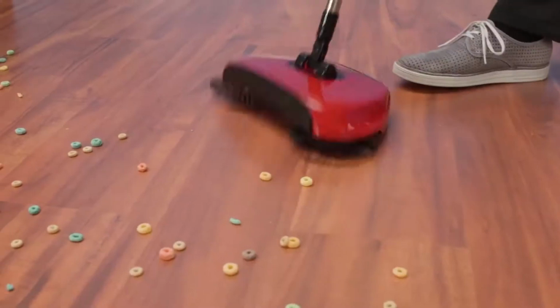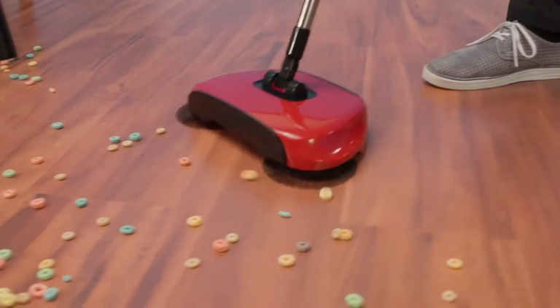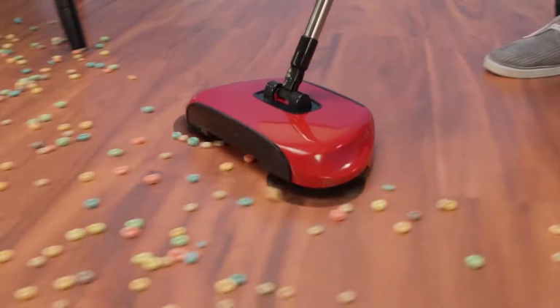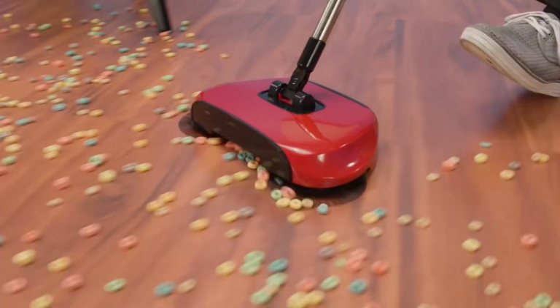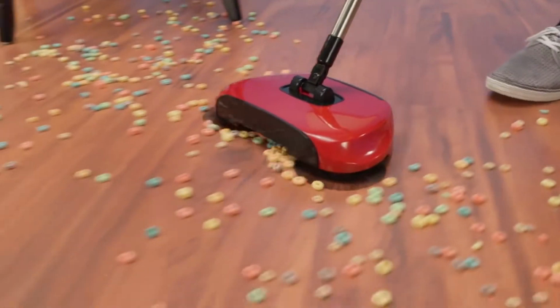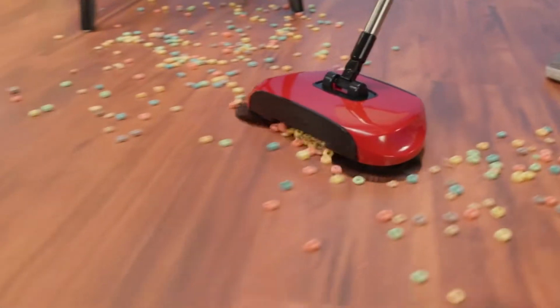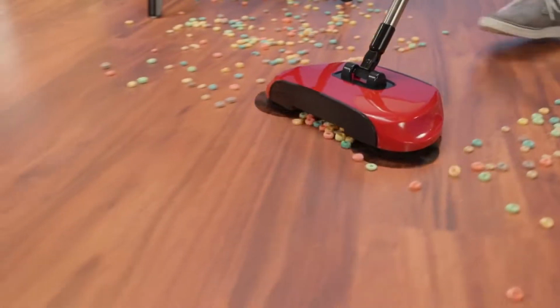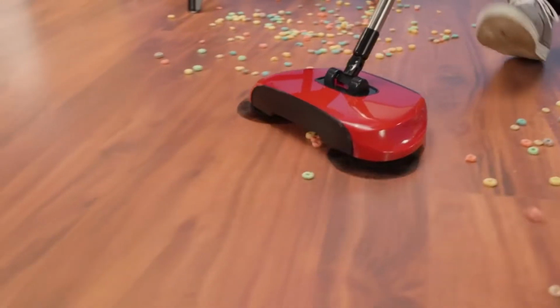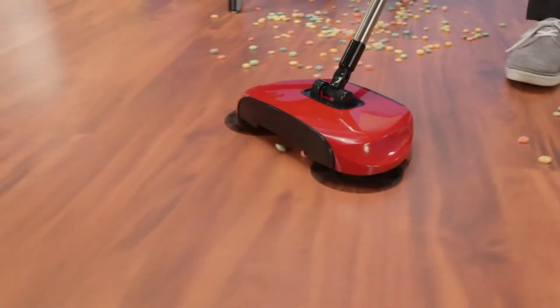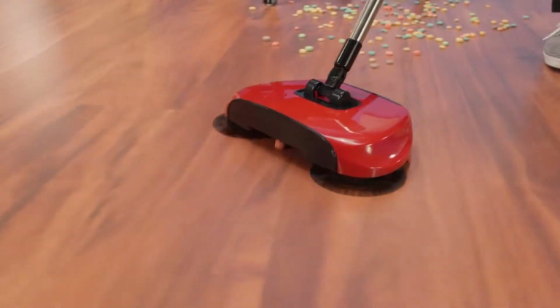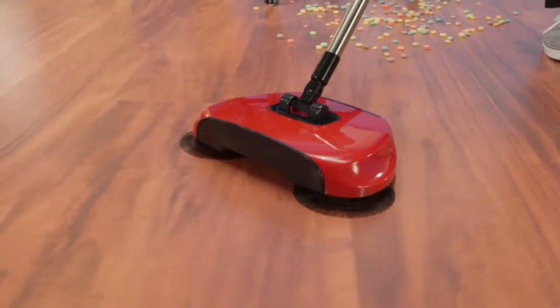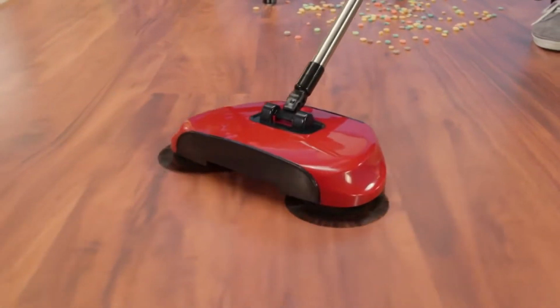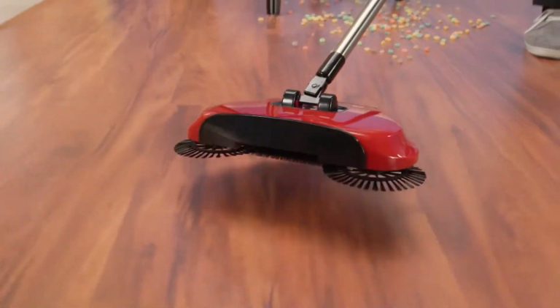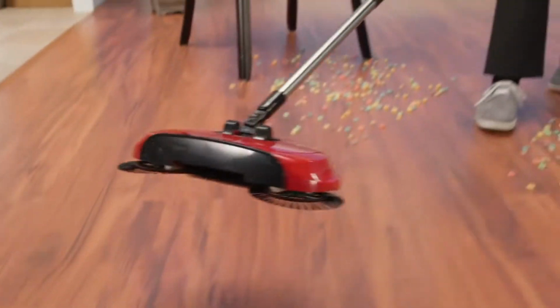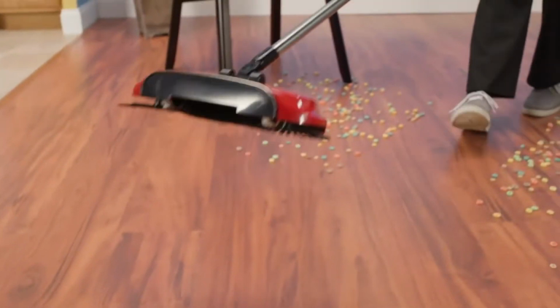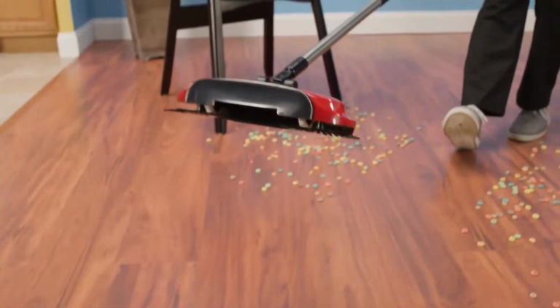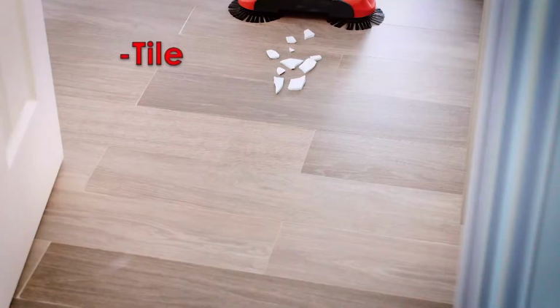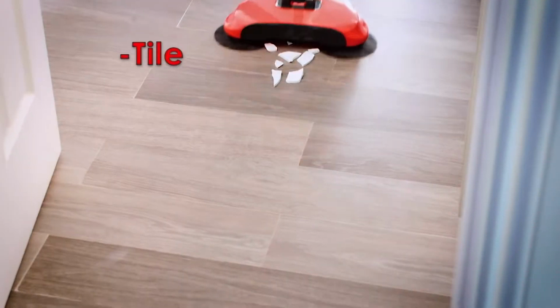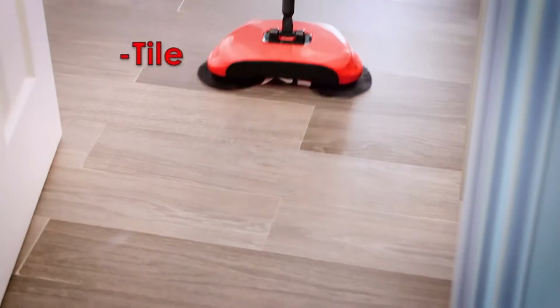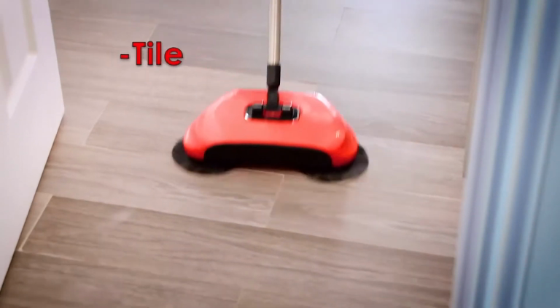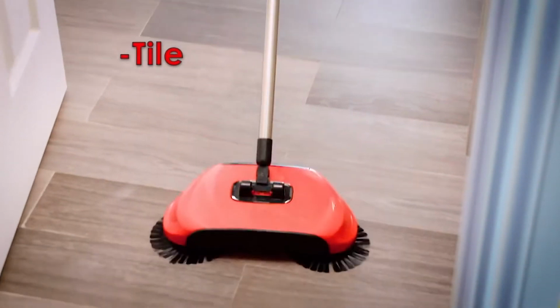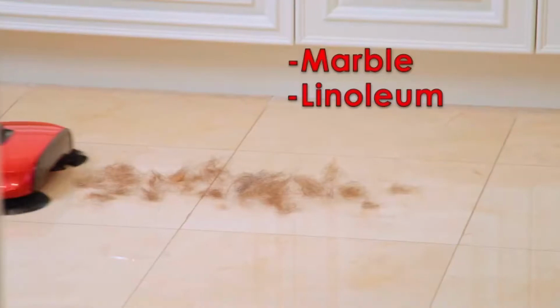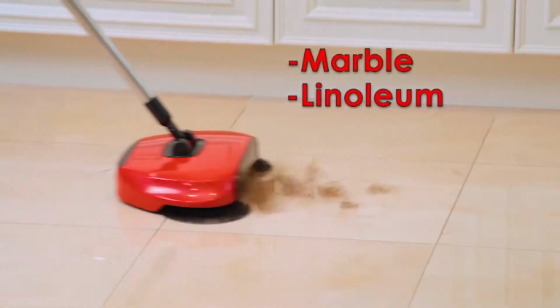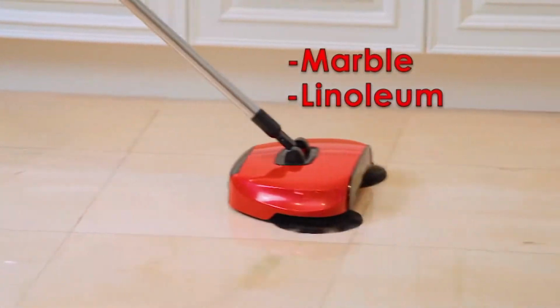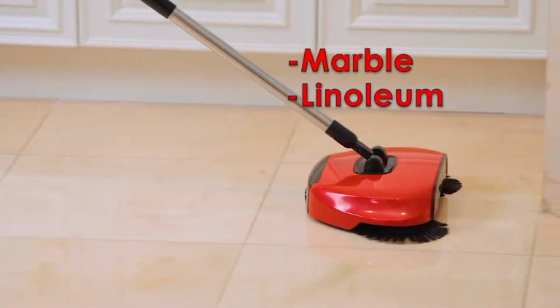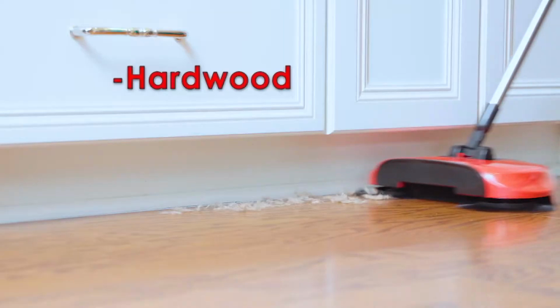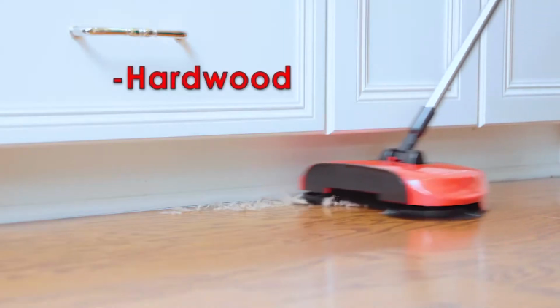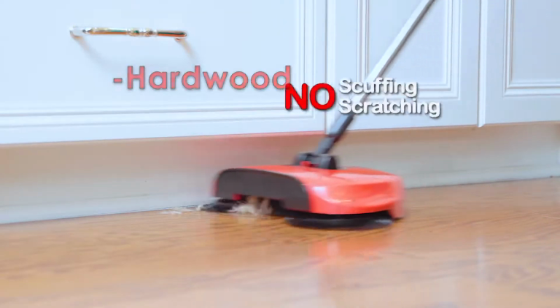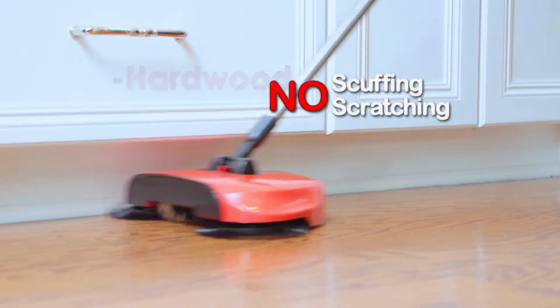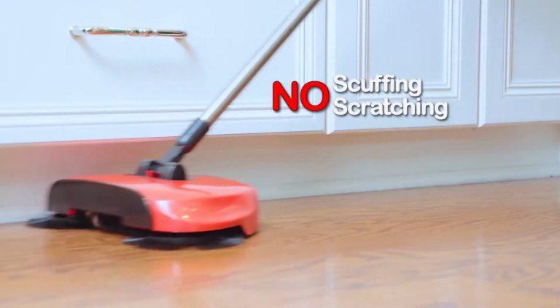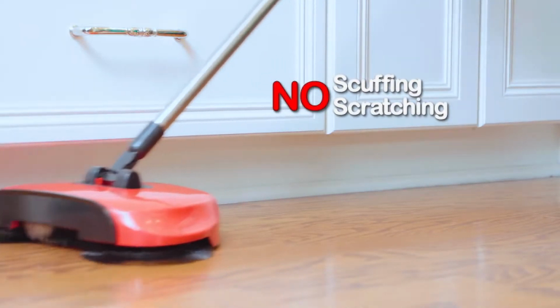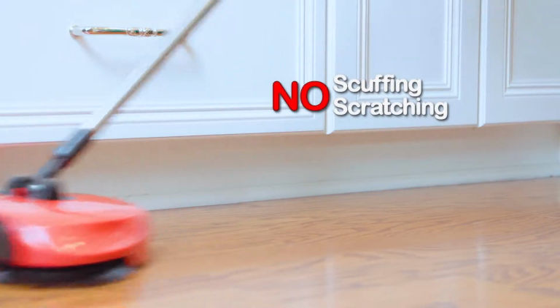It's a rotating broom with its own dustpan that puts the power to clean up any mess right in the palm of your hand. Now you can safely clean tile, marble, linoleum, or any hardwood floors with no scuffing or scratching.